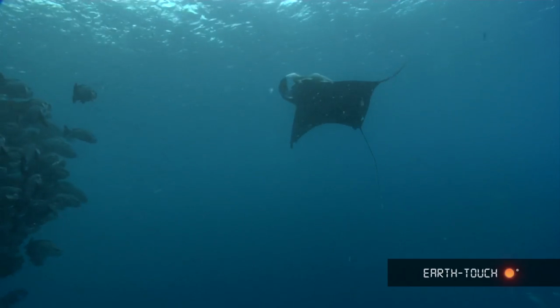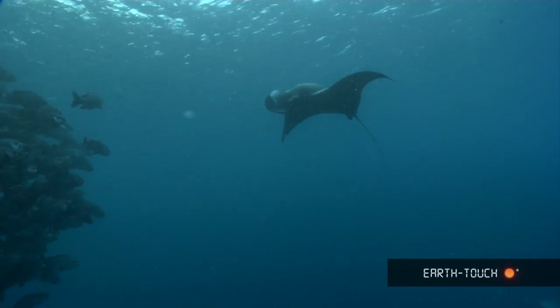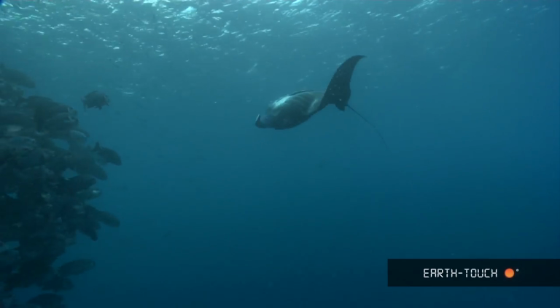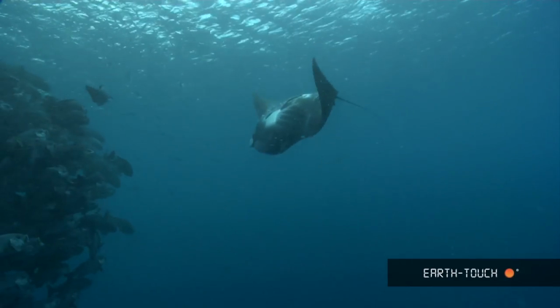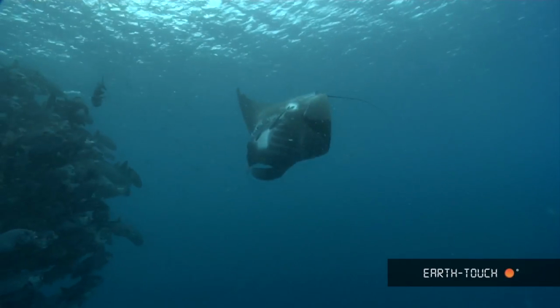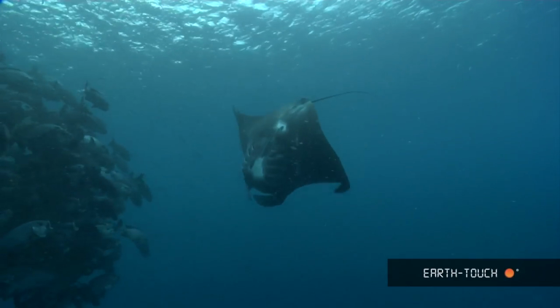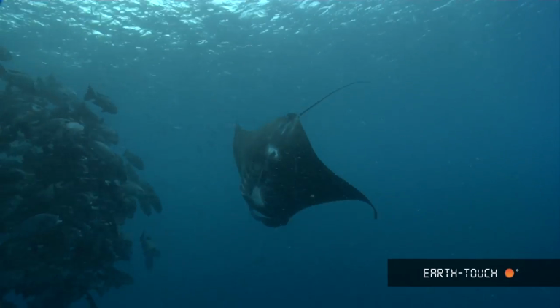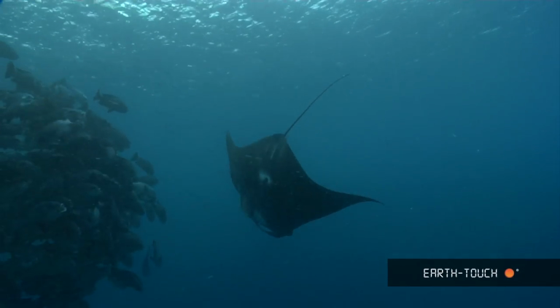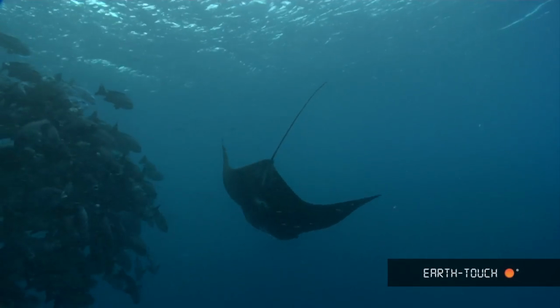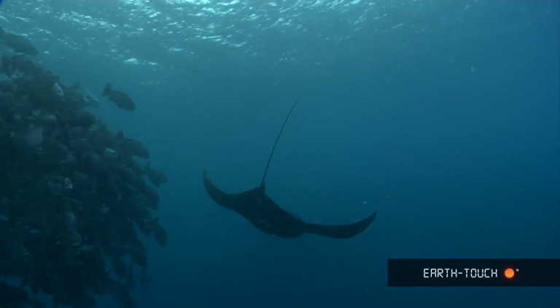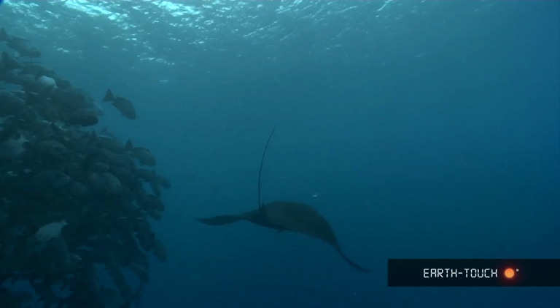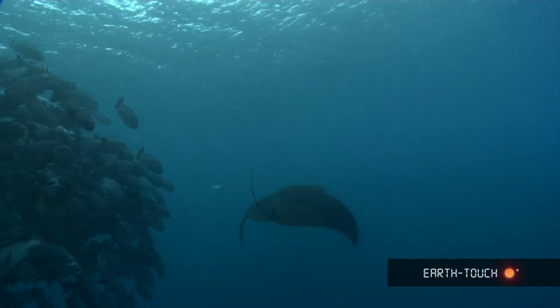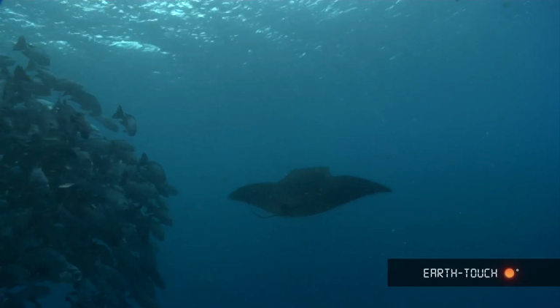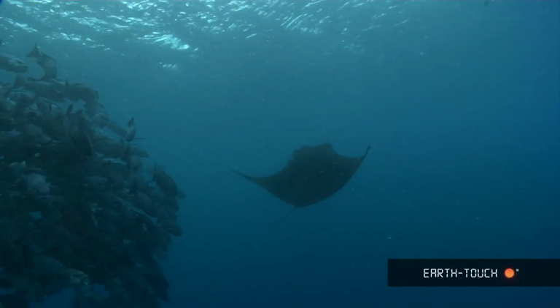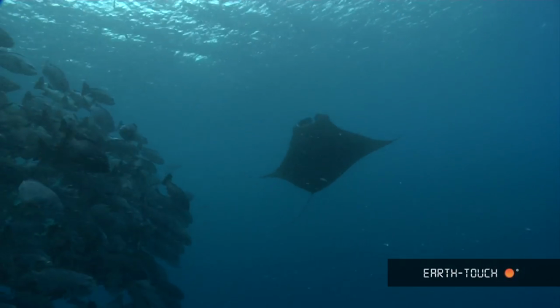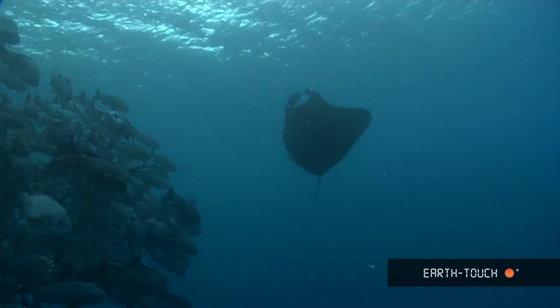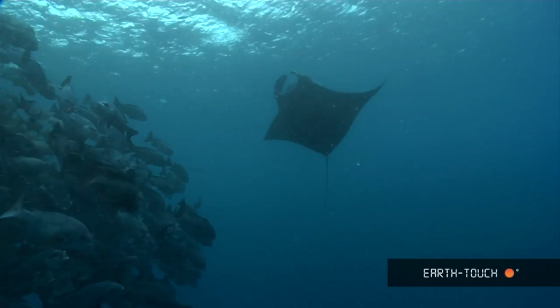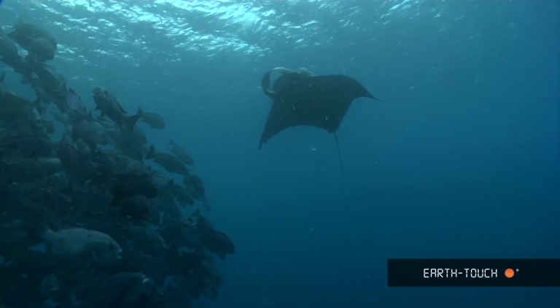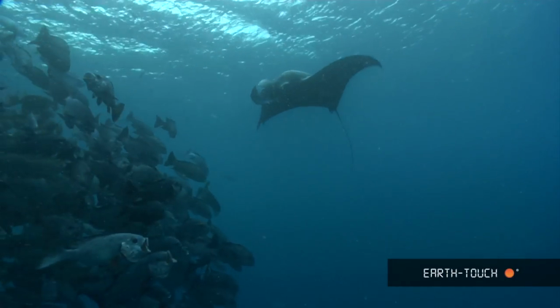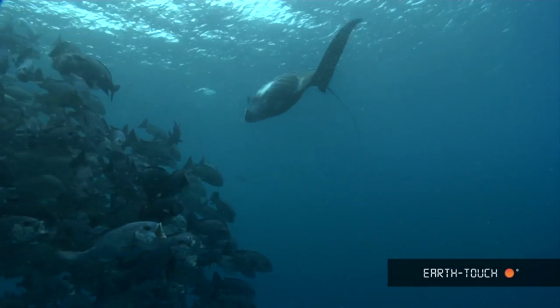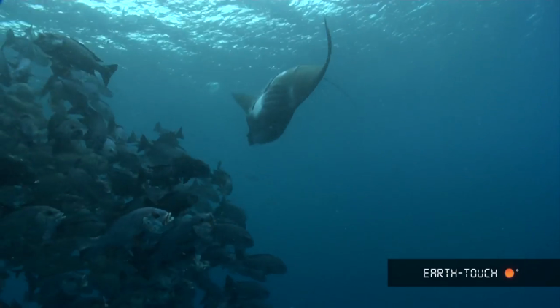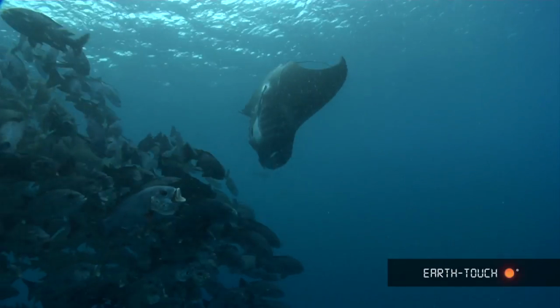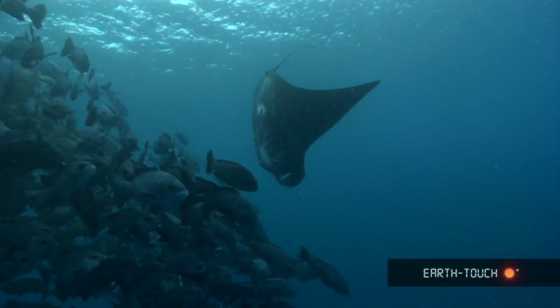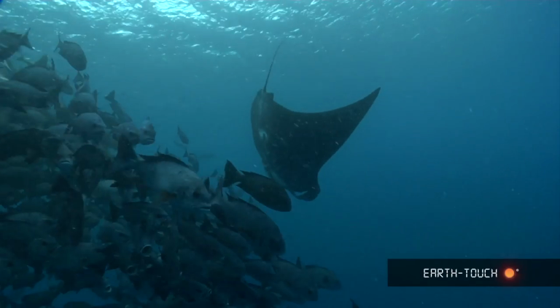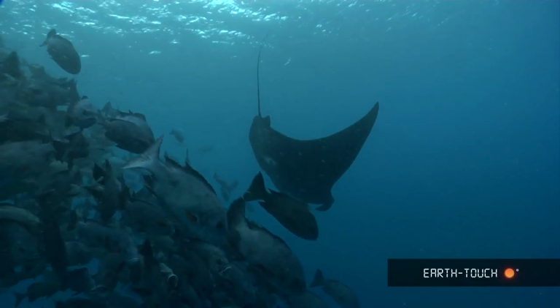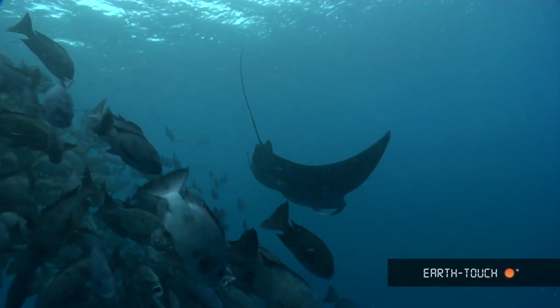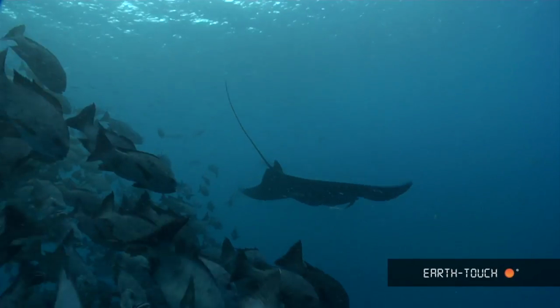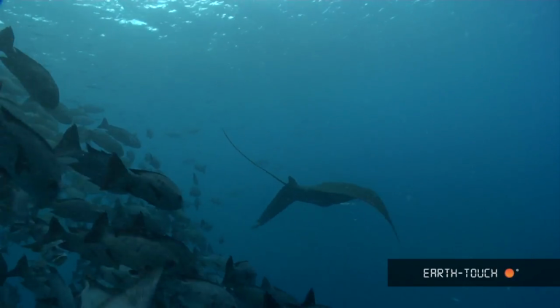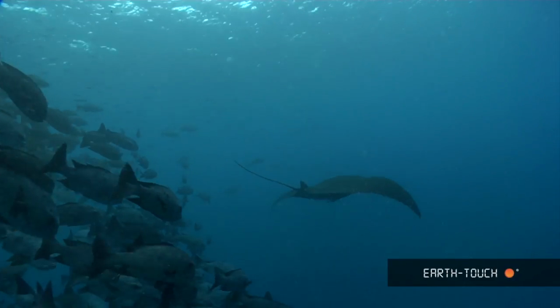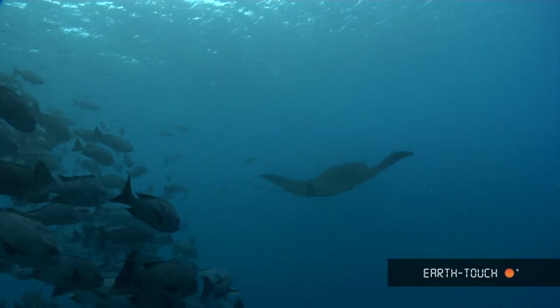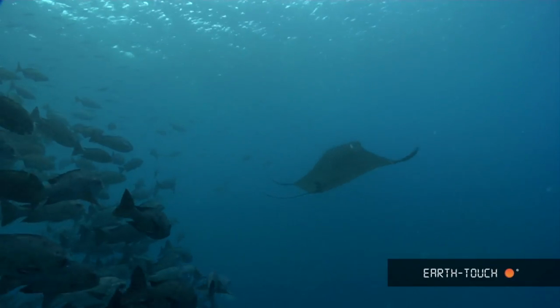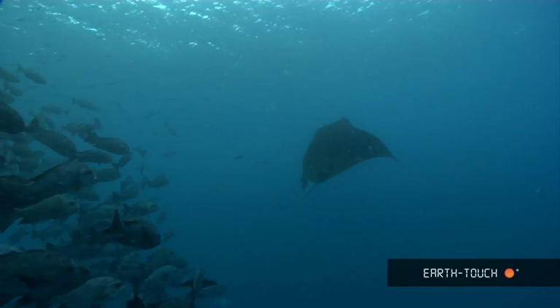You can see the actual plankton pushing past the camera lens. As the current really started picking up, you can see a lot of the fish start struggling in the current, but they're just loving the food that is brought in.